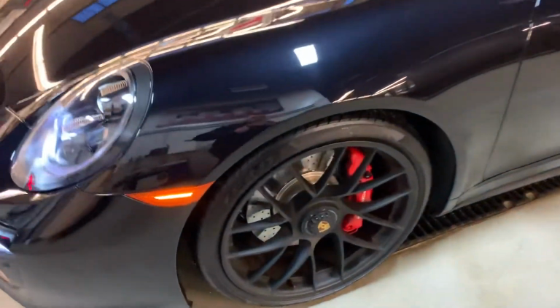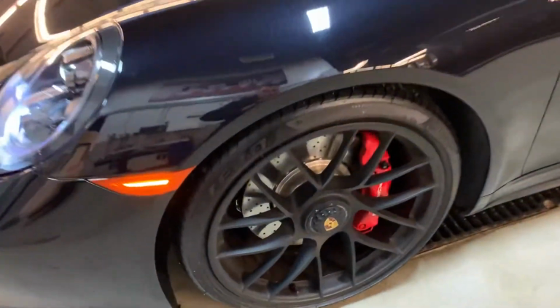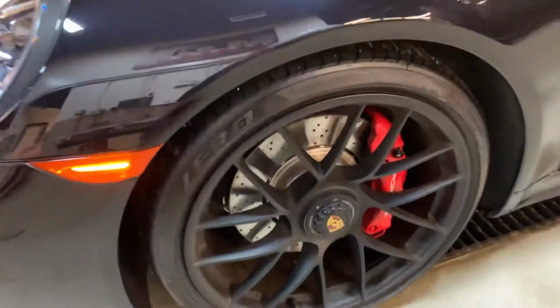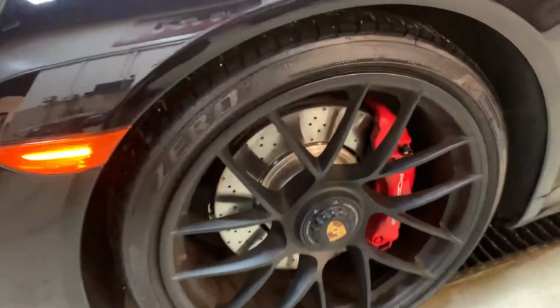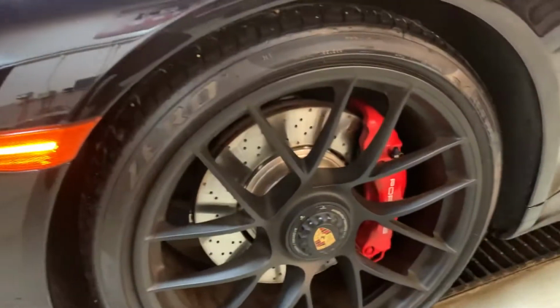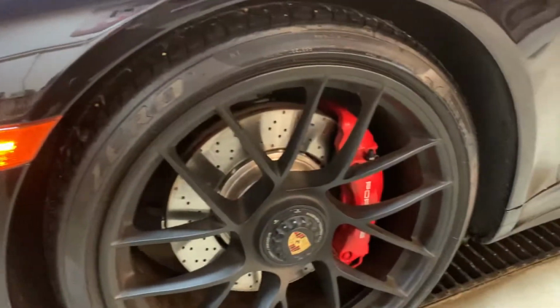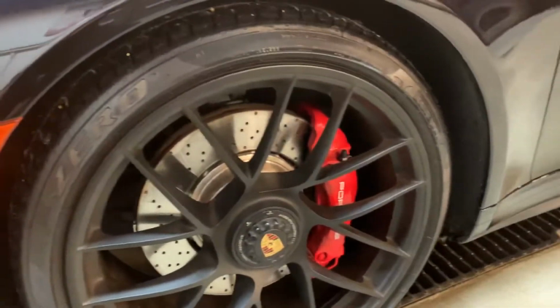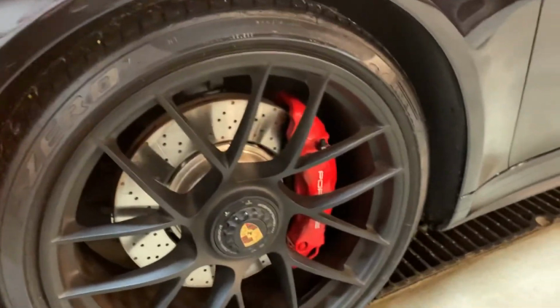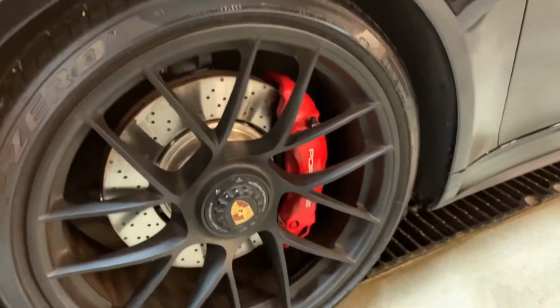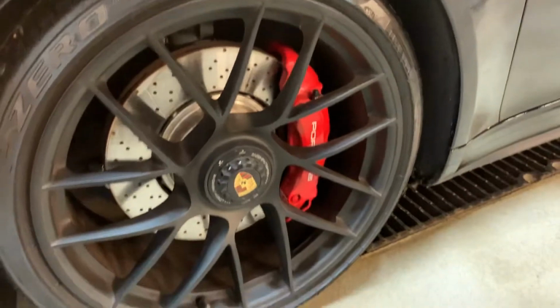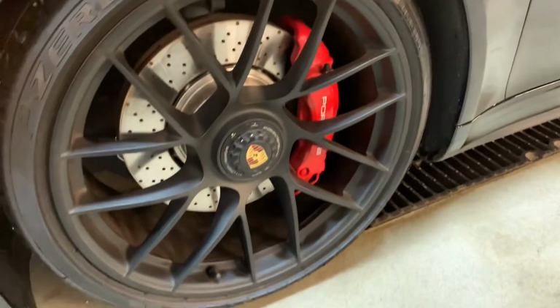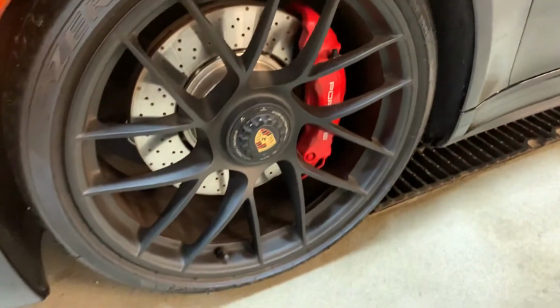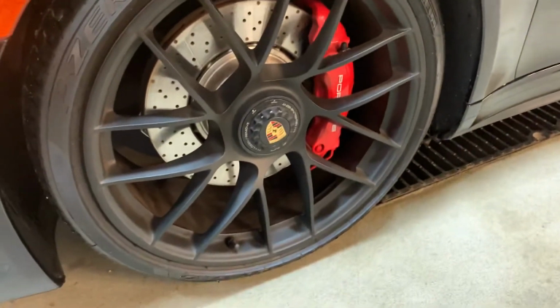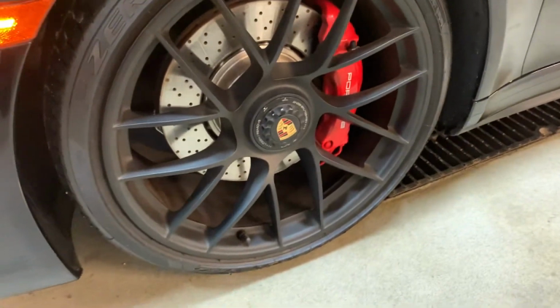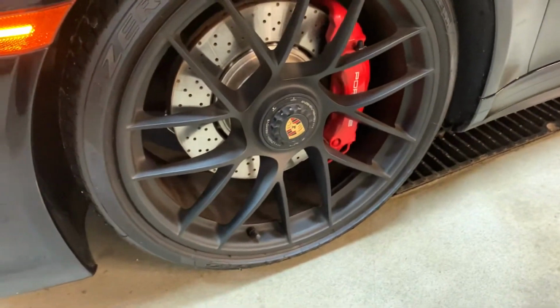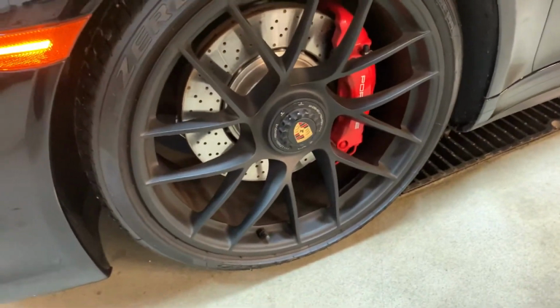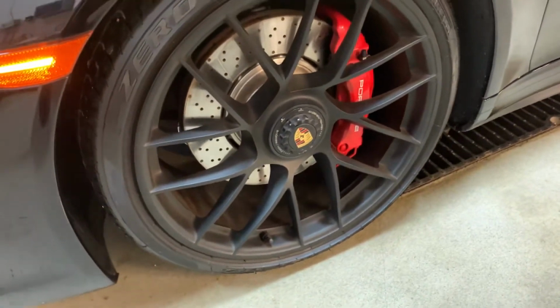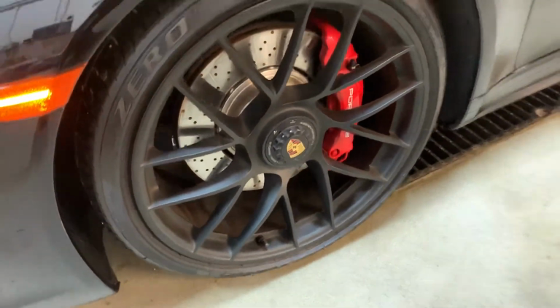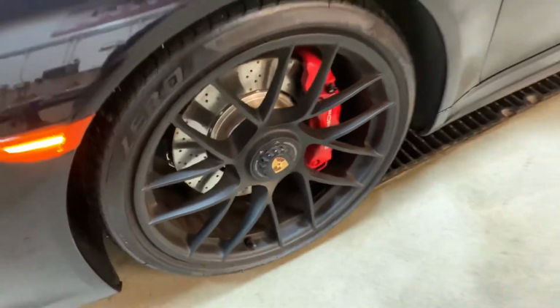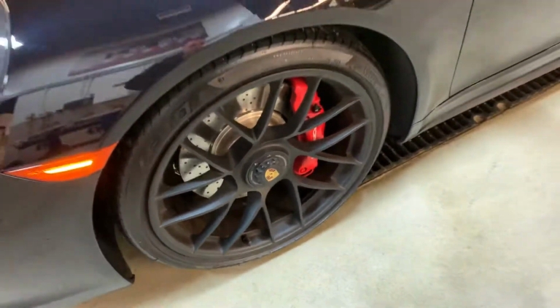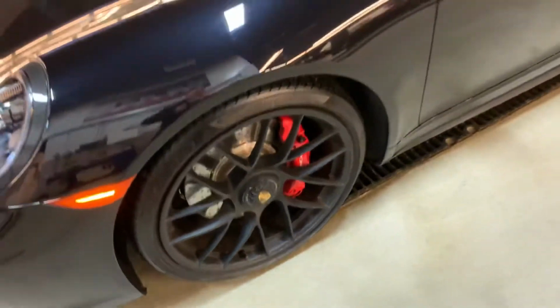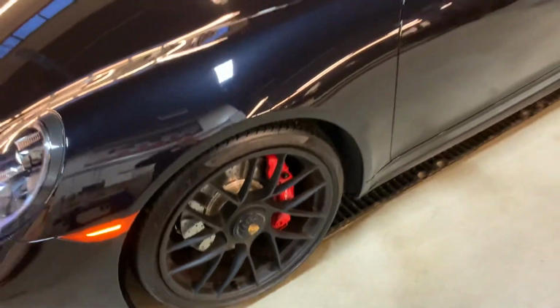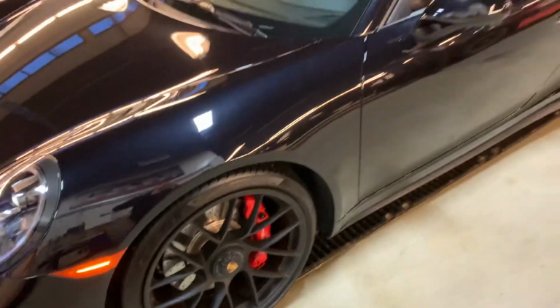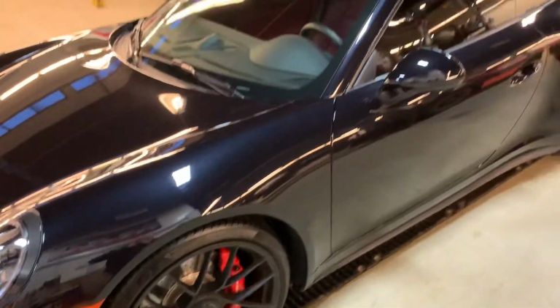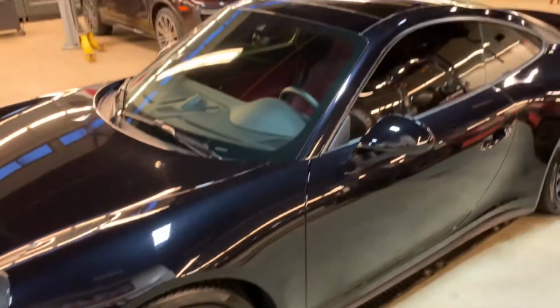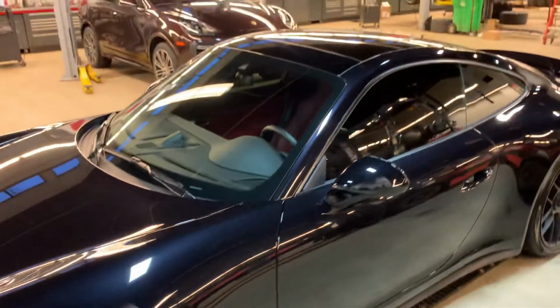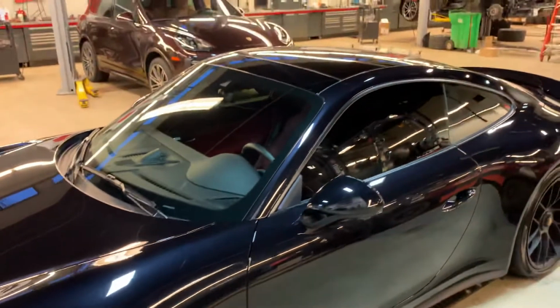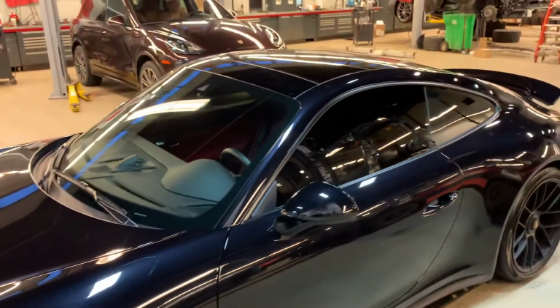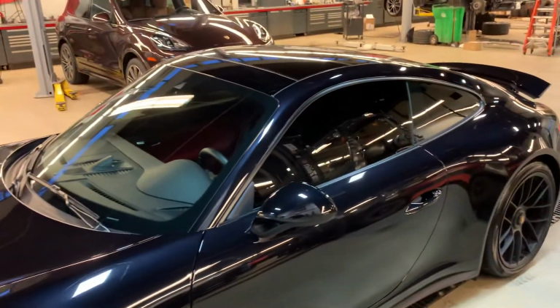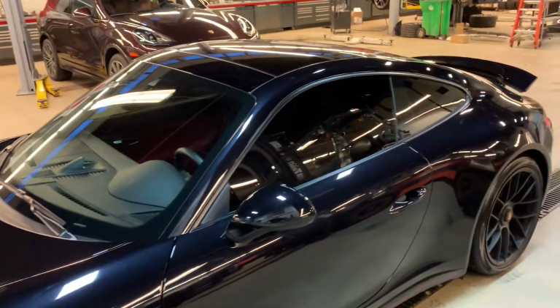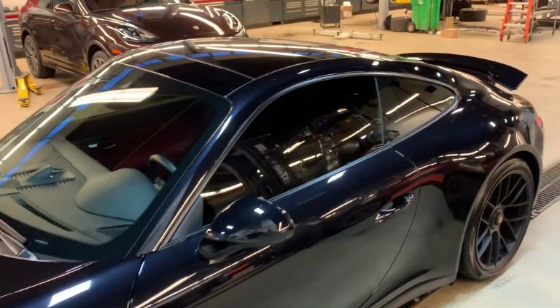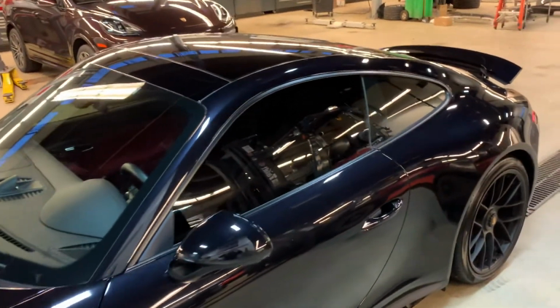We've got a Pirelli P Zero tire. We'll make sure you get the inspections to view the tread depth as well as the brake life remaining. We've got some additional tint on the side windows there.